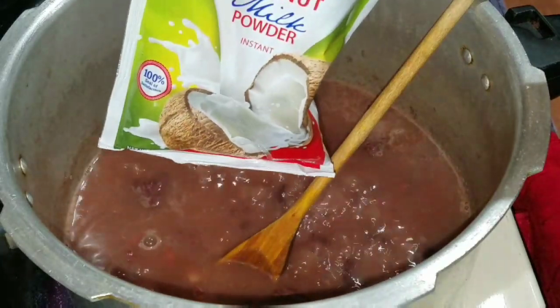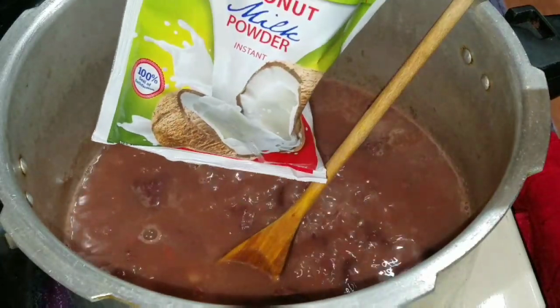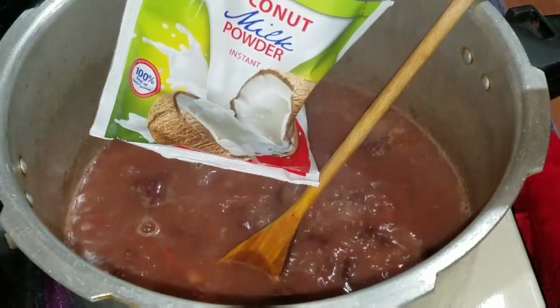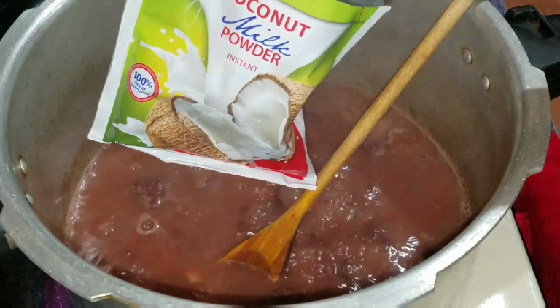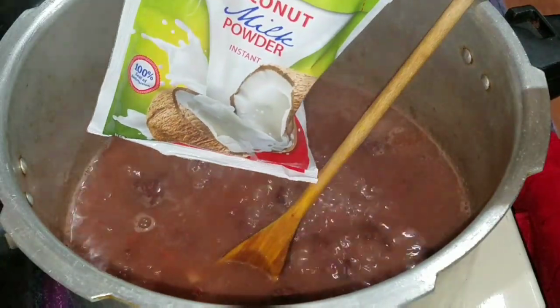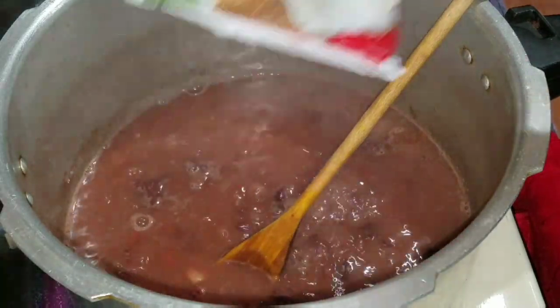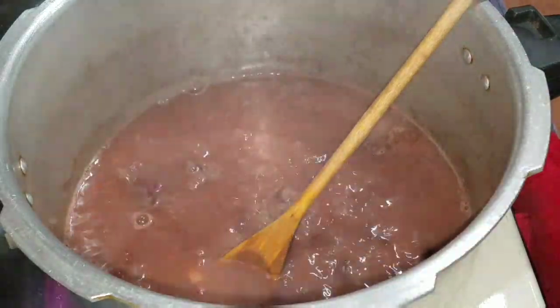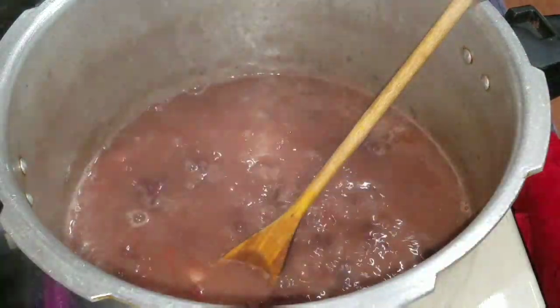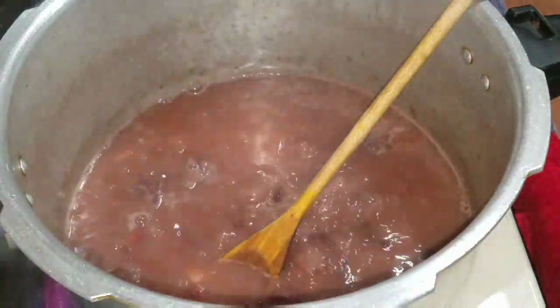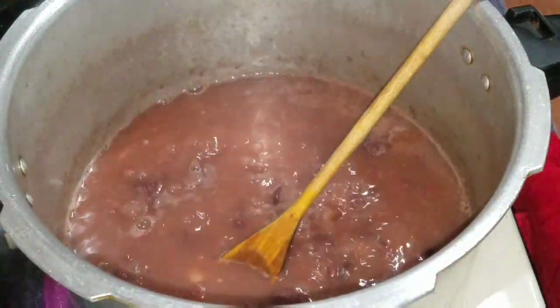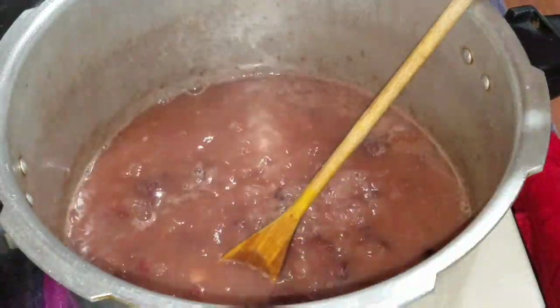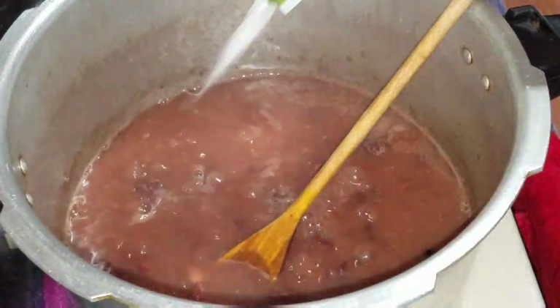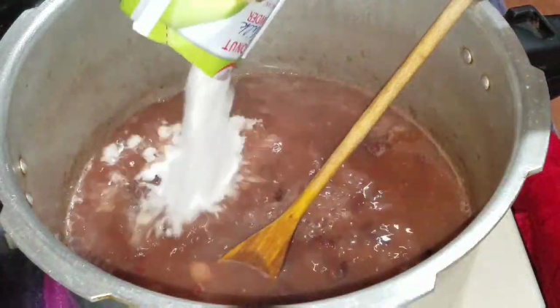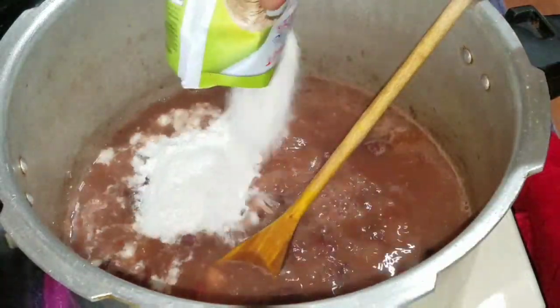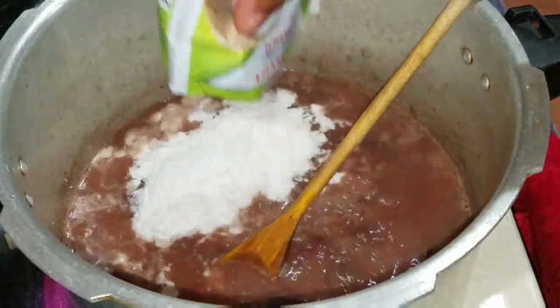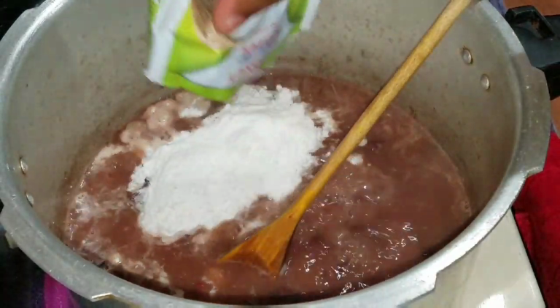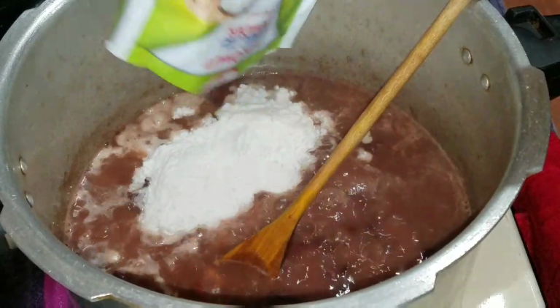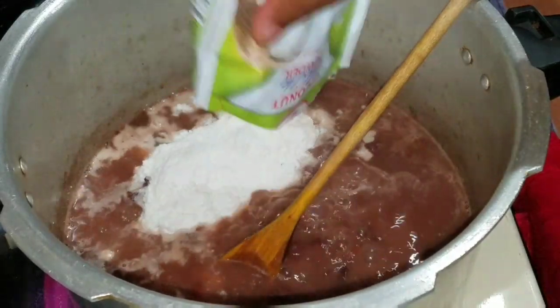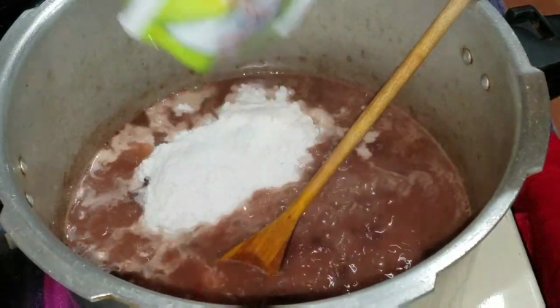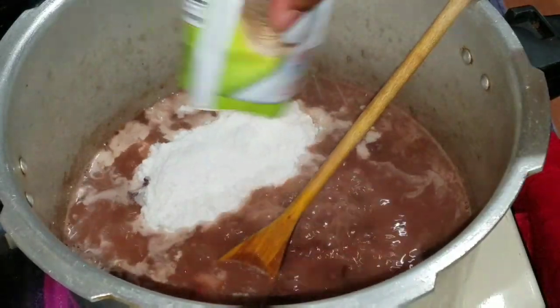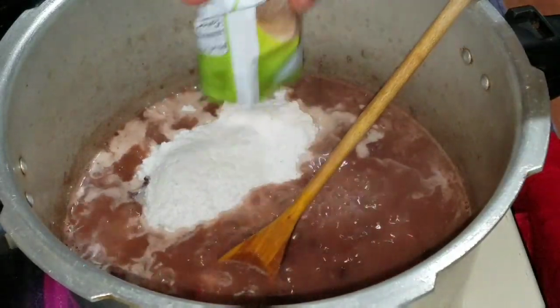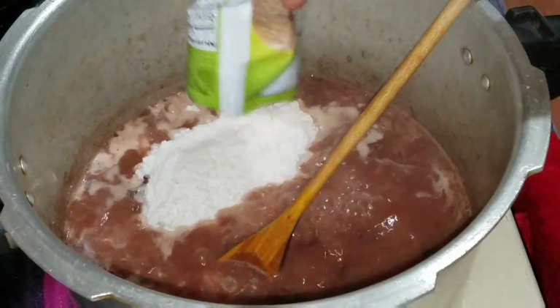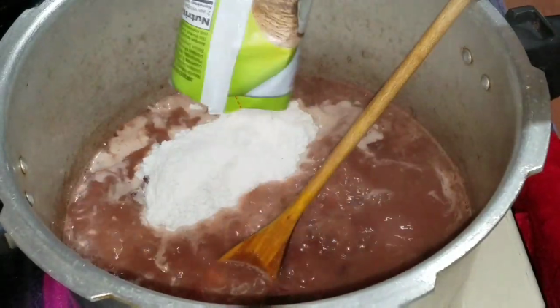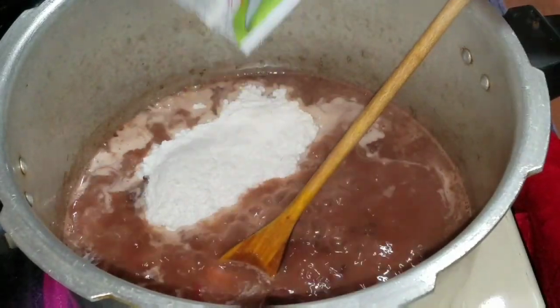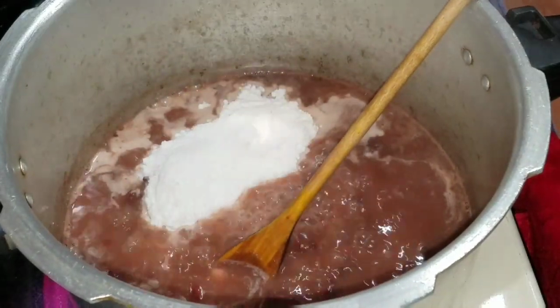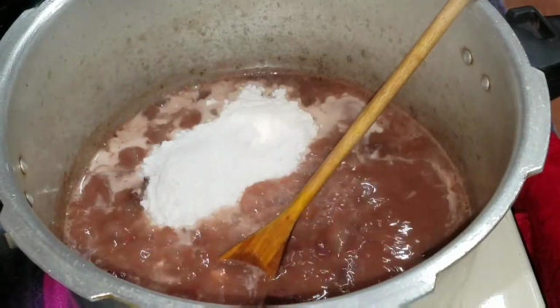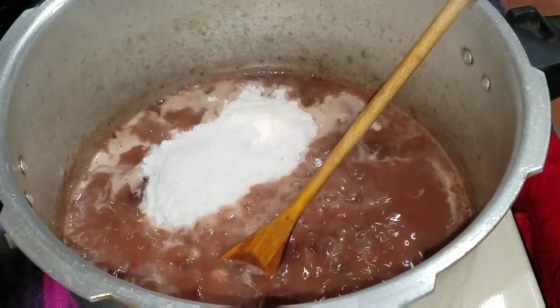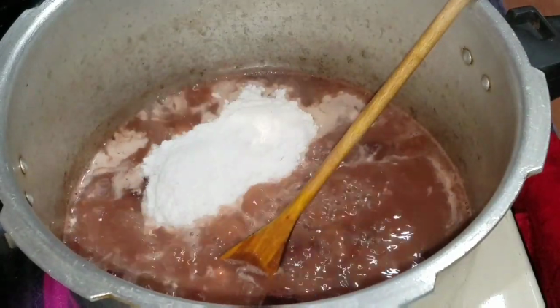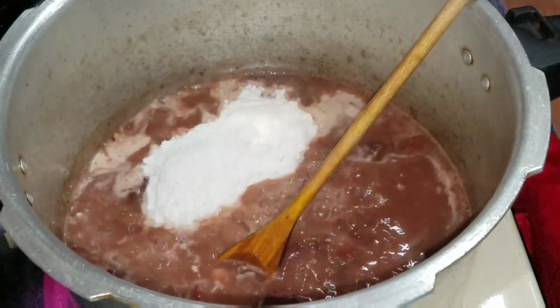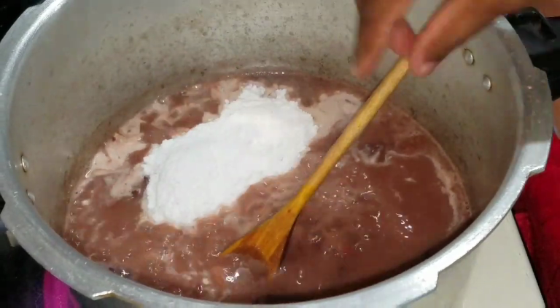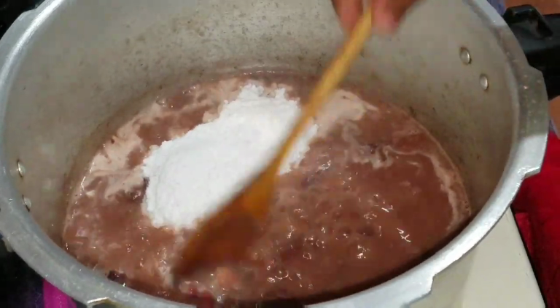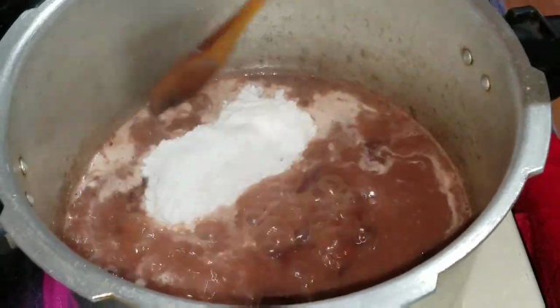Now if you have real coconut milk, you can go ahead and use that. And also guys, if you have the coconut milk powder, you can go ahead and use that also.